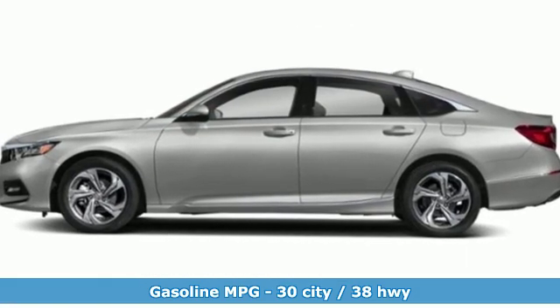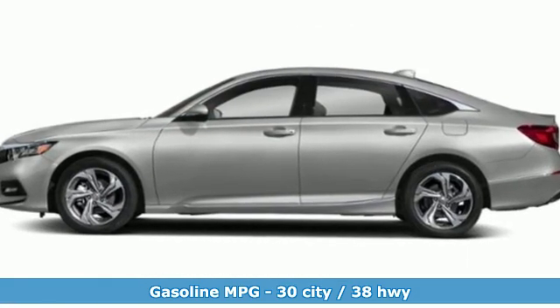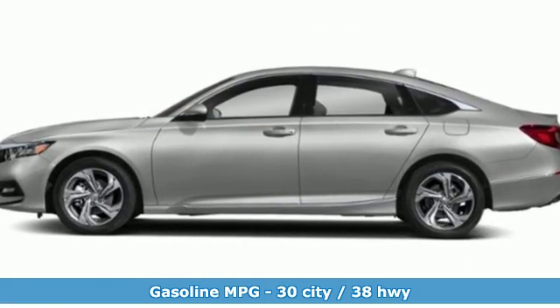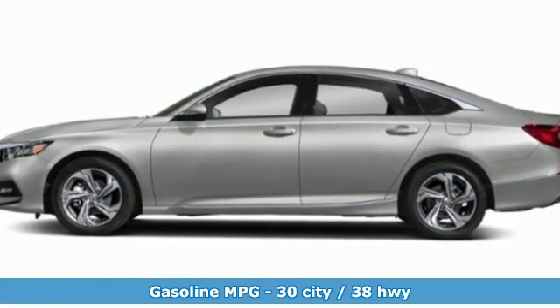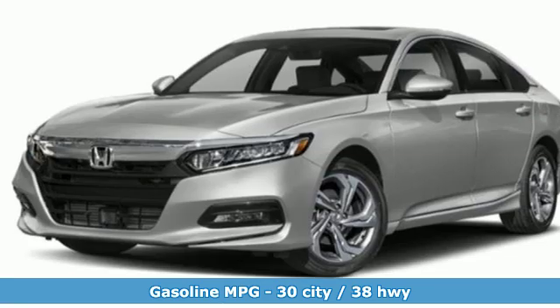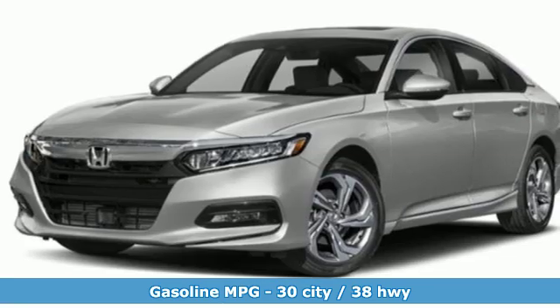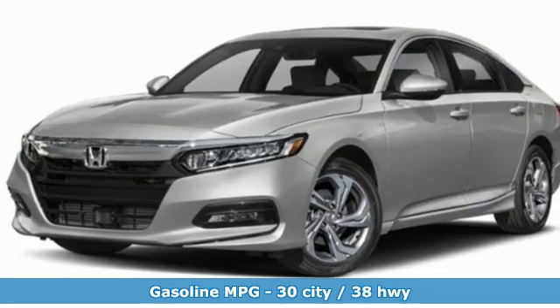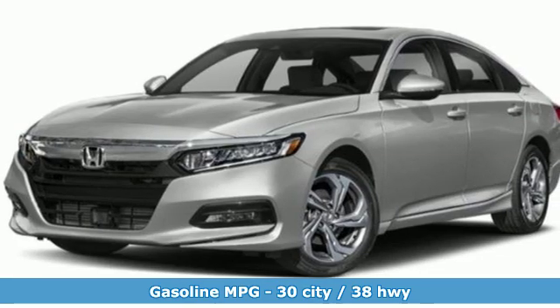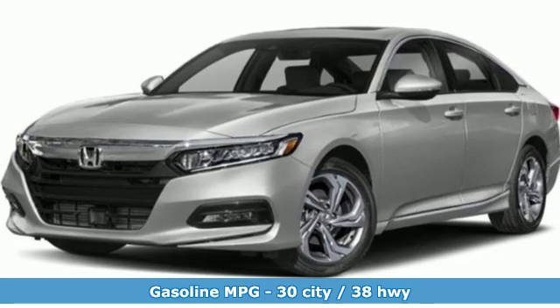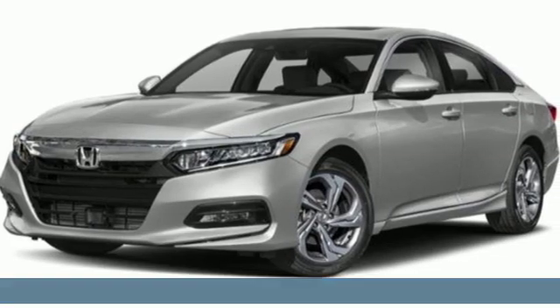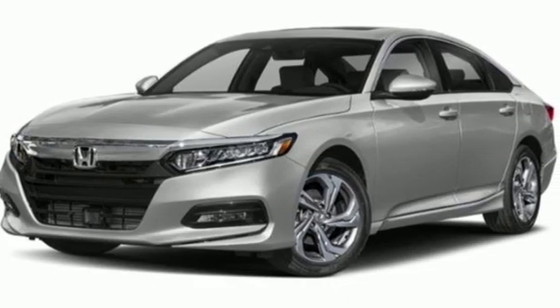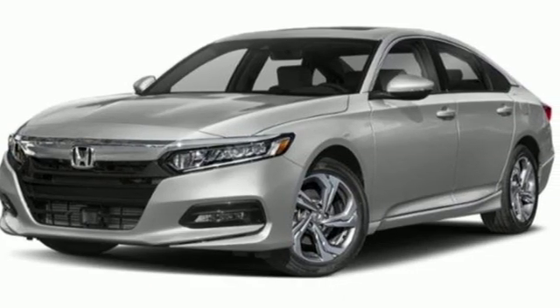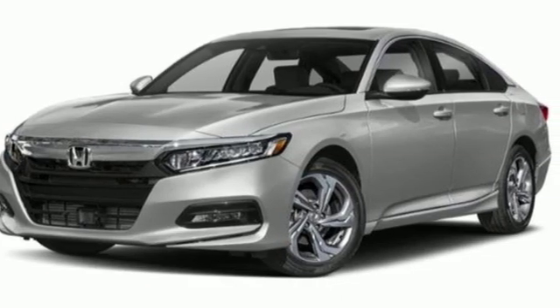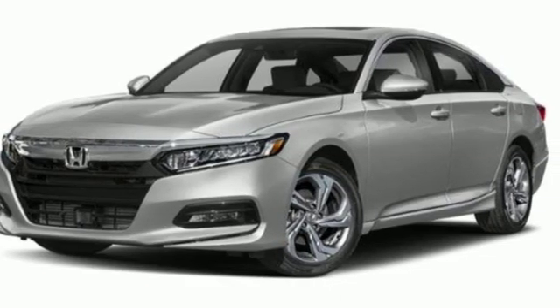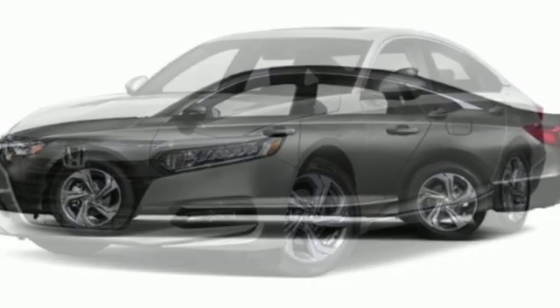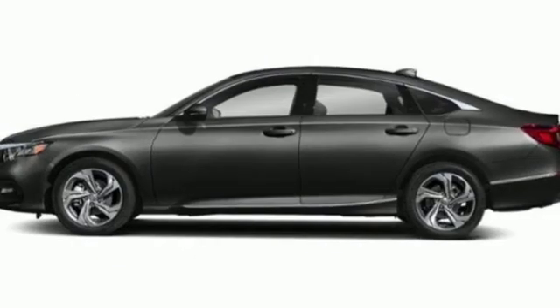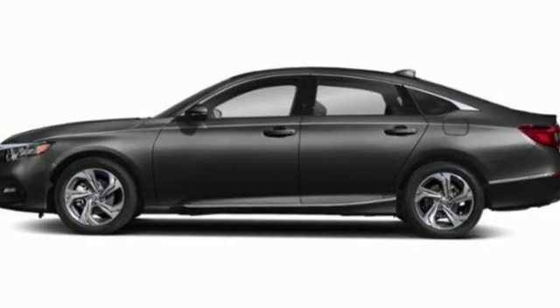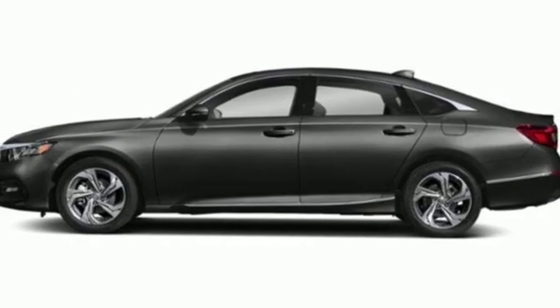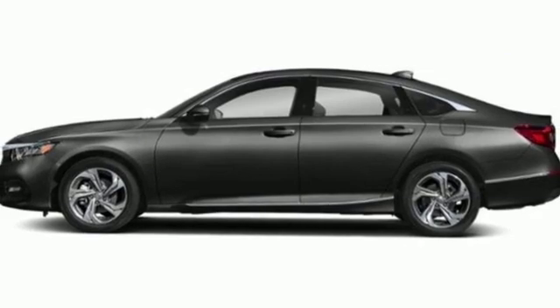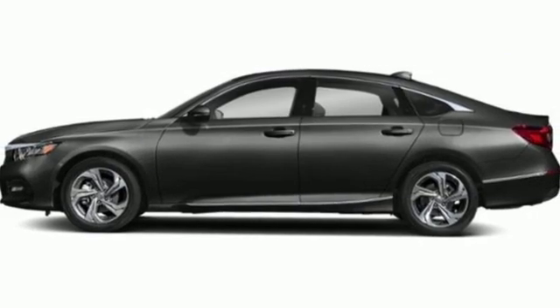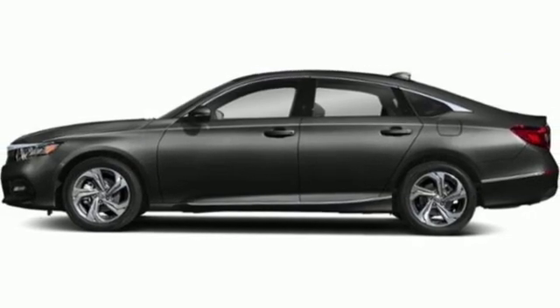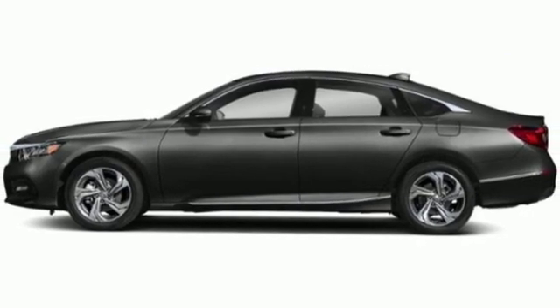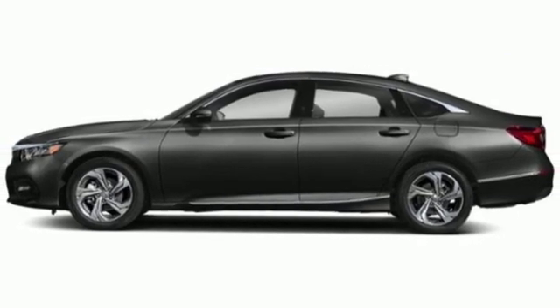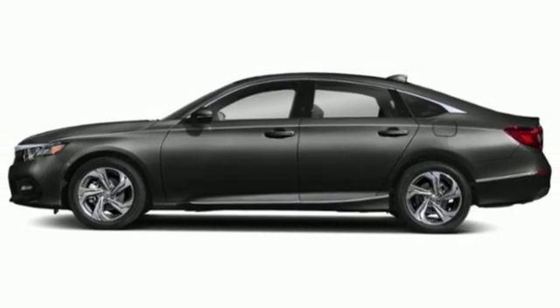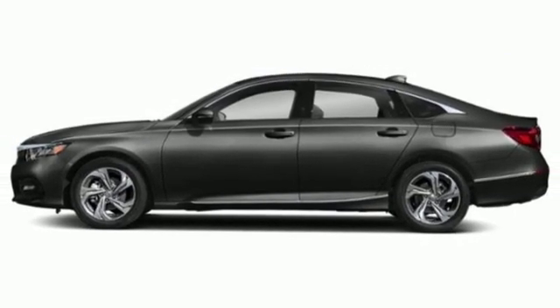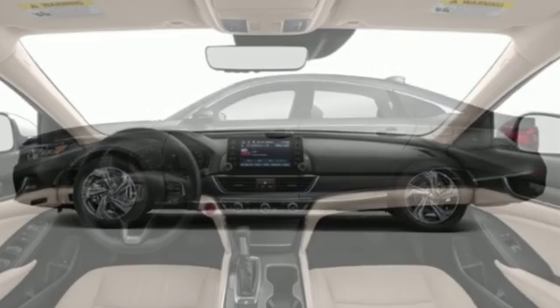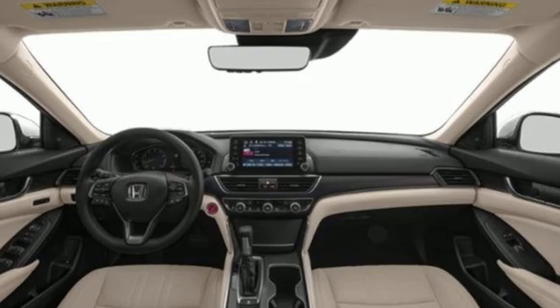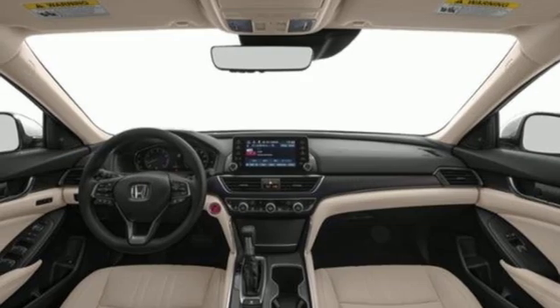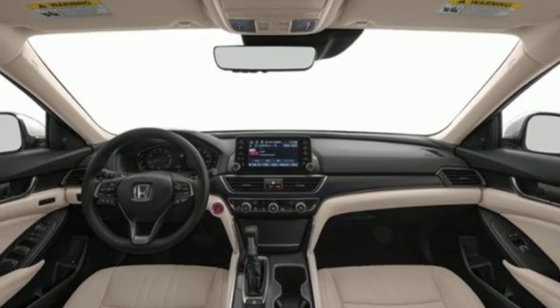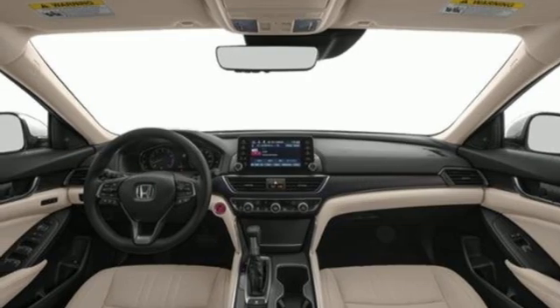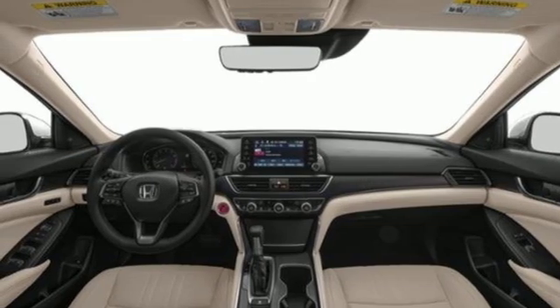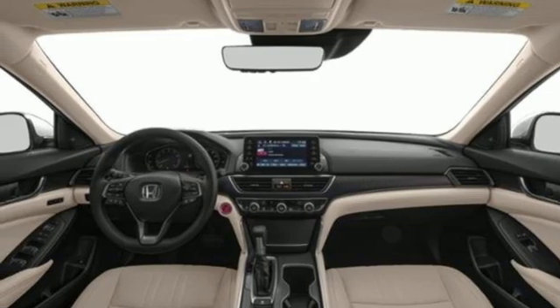Streaming audio, power heated mirrors, front heated leather bucket seats, auto-dimming rearview mirror, doors and push-button start proximity key, dual zone climate control.